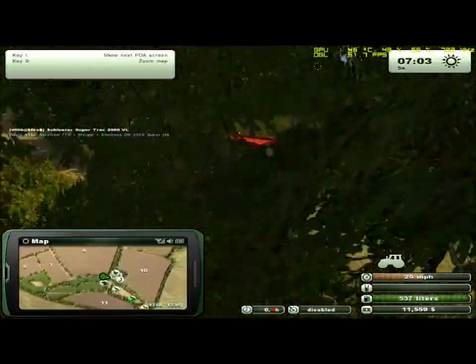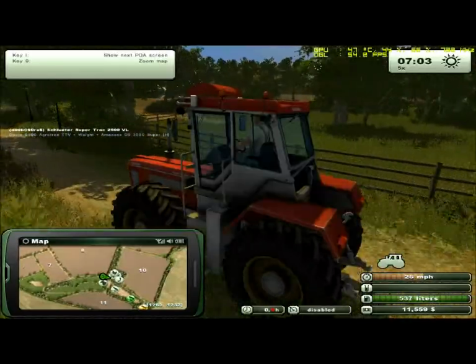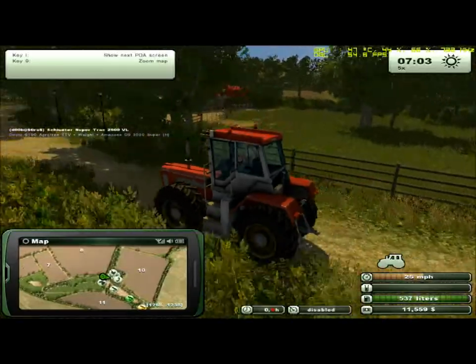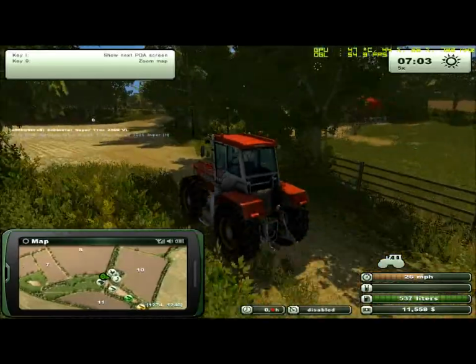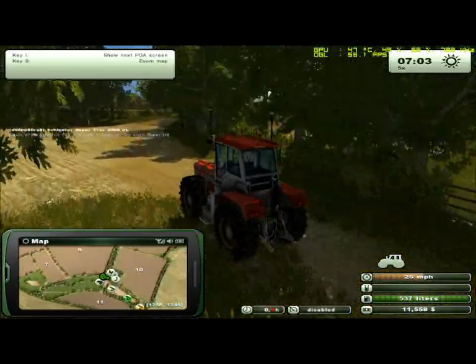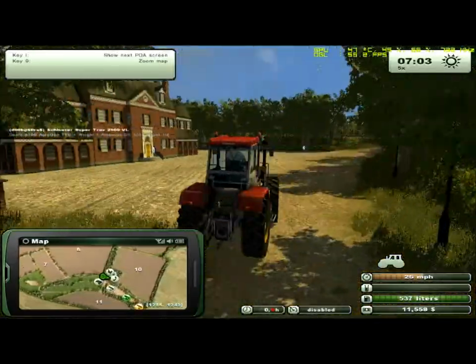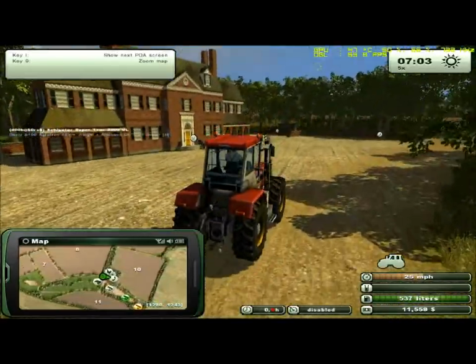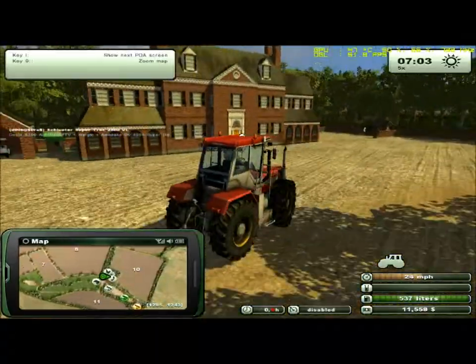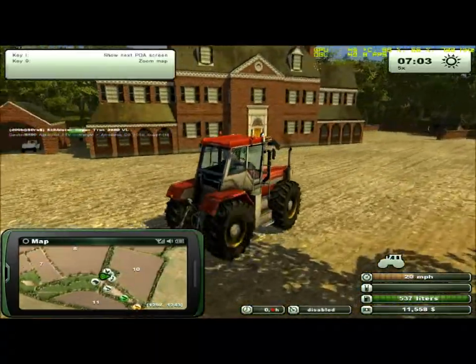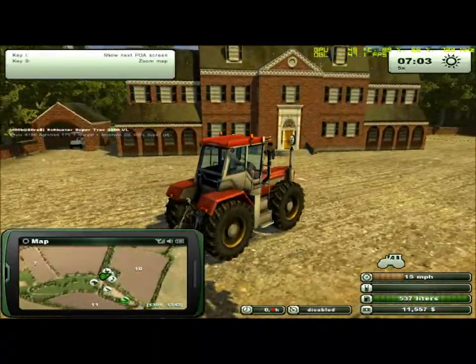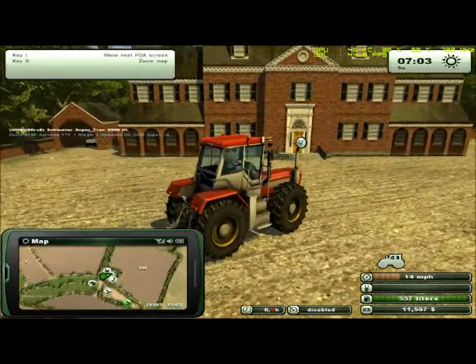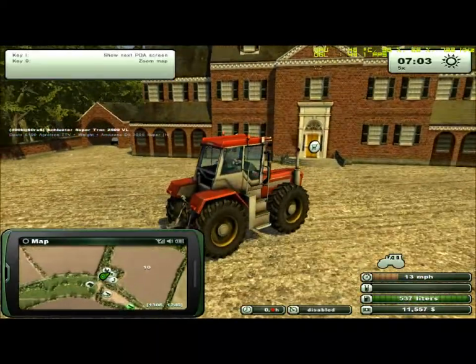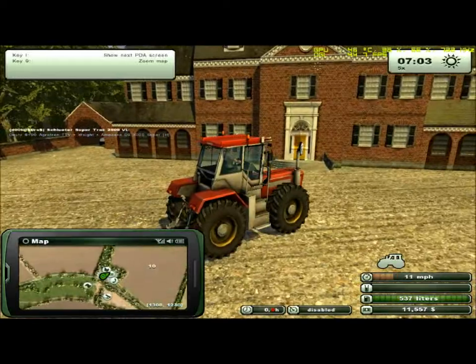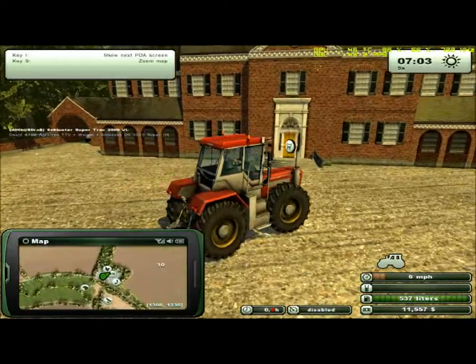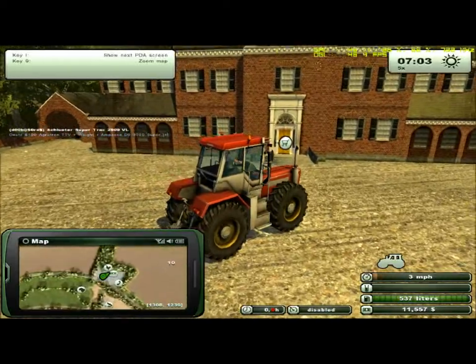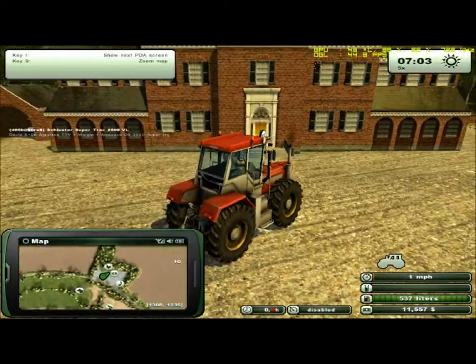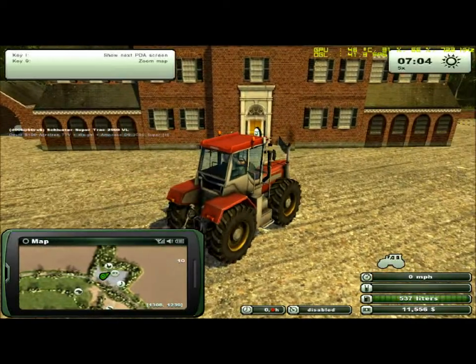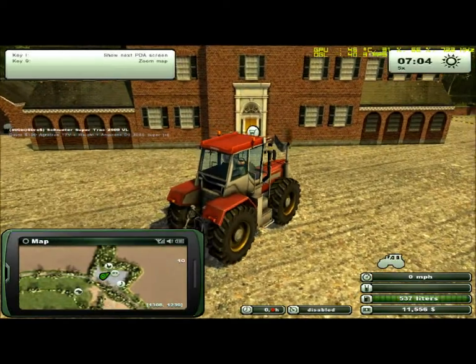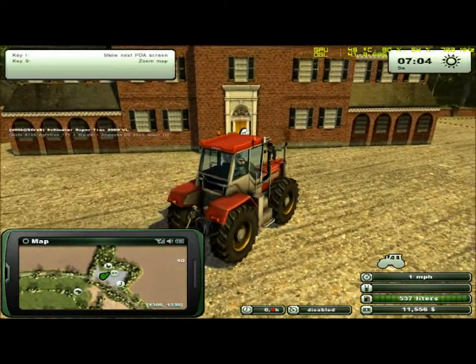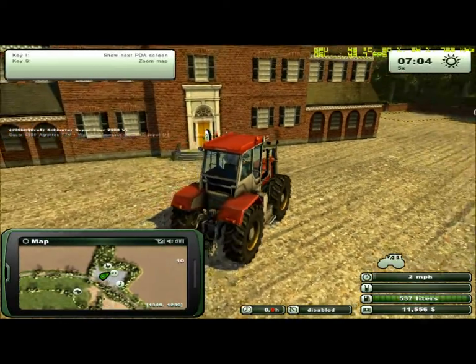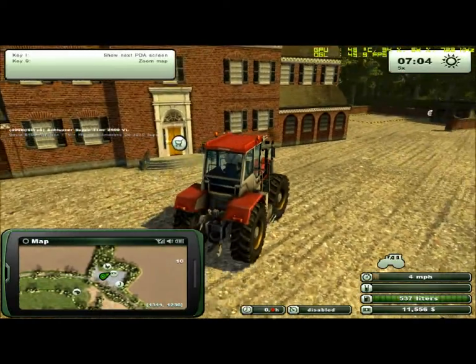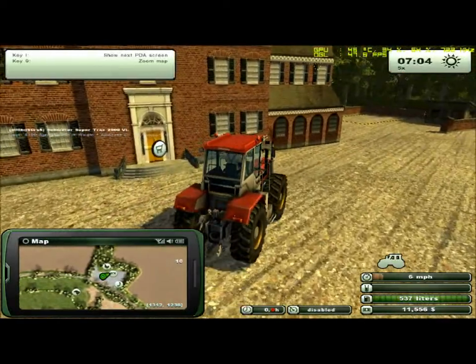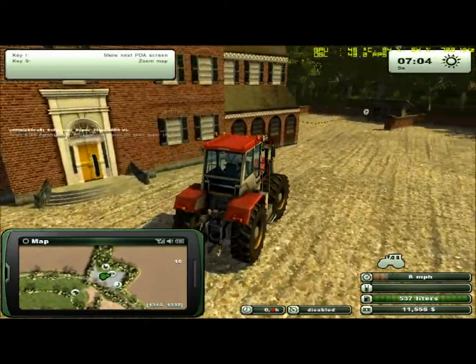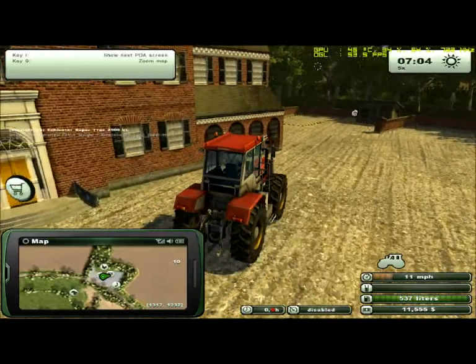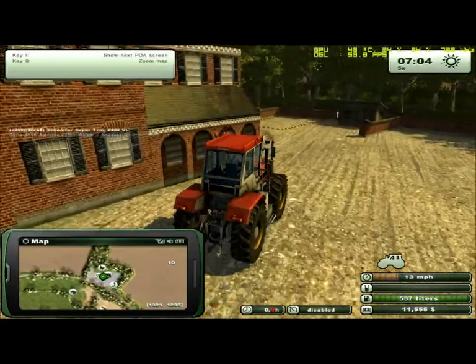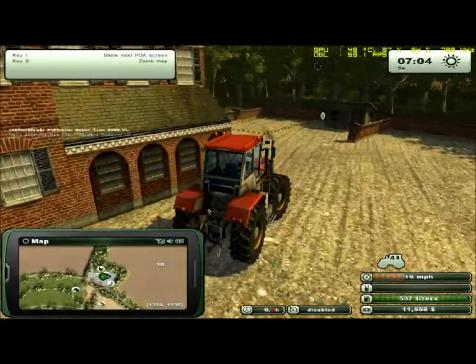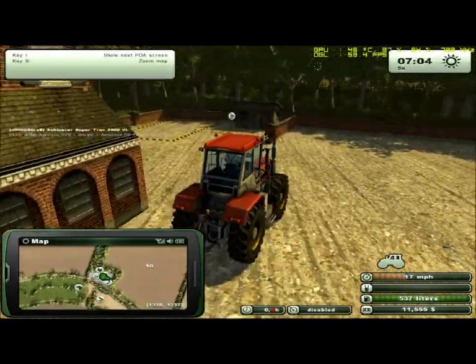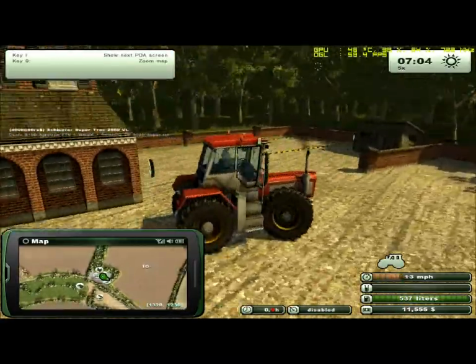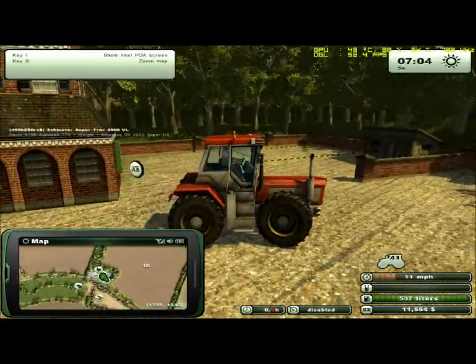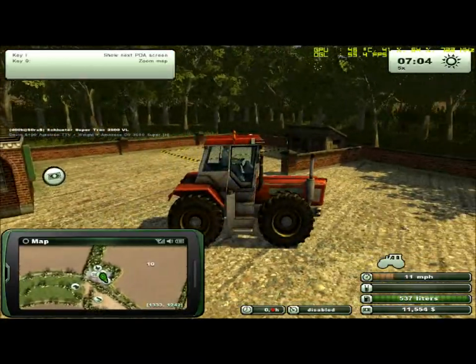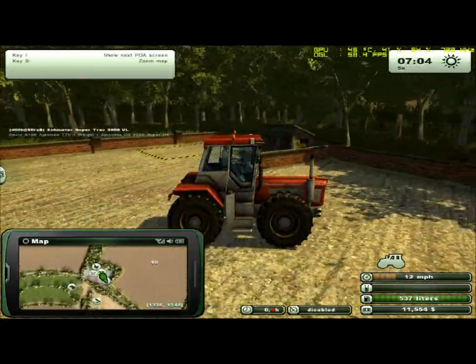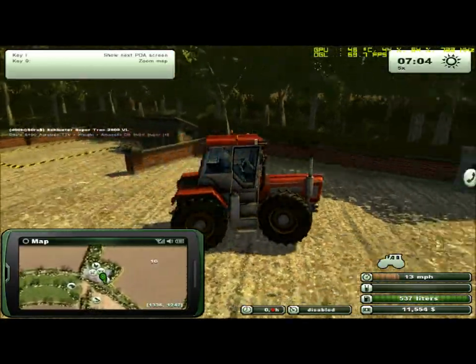You've got your sheep over here, and there's even a golf cart on the map. You've got the store over here to buy your acres and all your equipment, a place to sell them, and an ATM right over there behind the building.